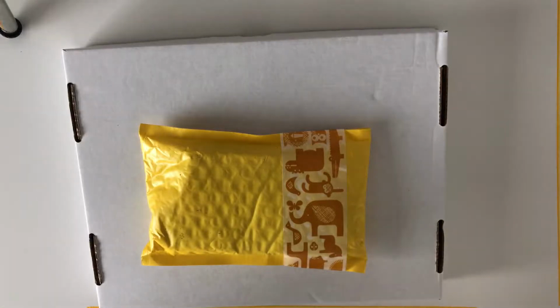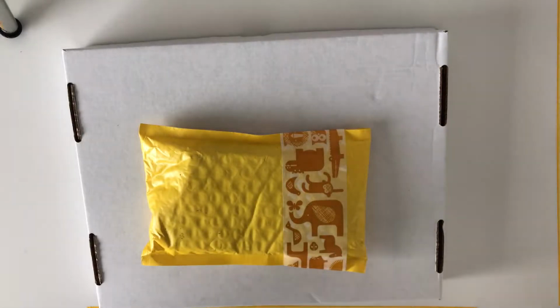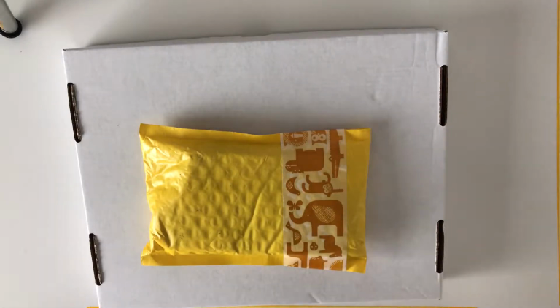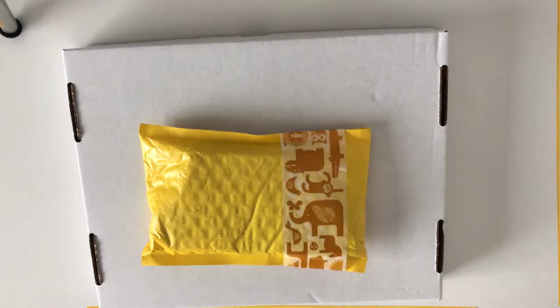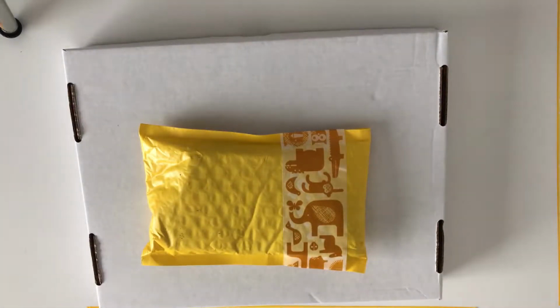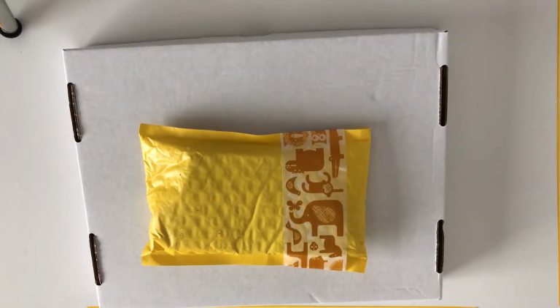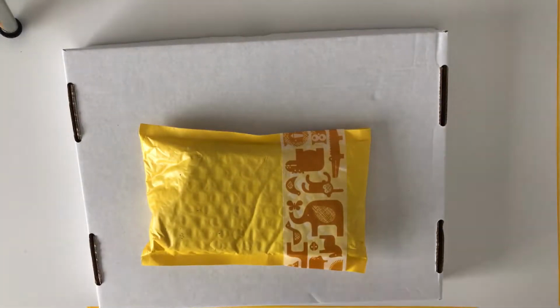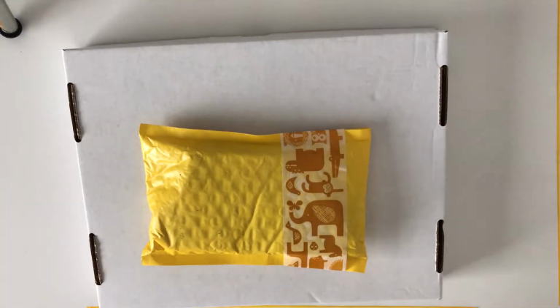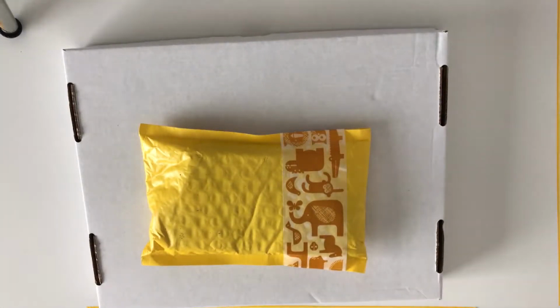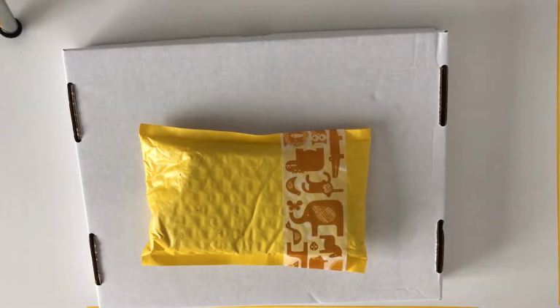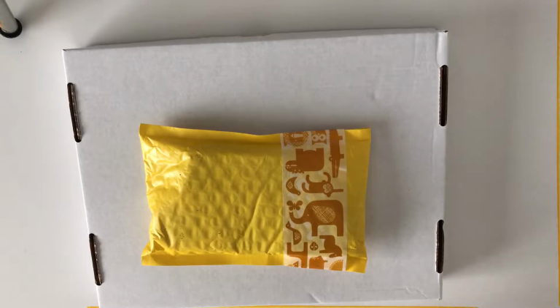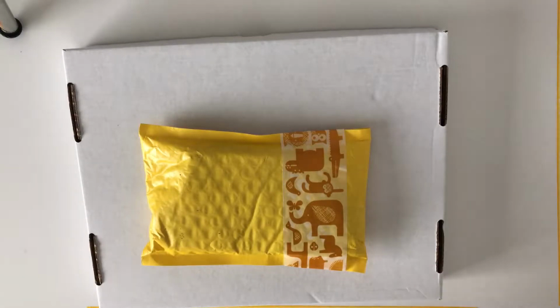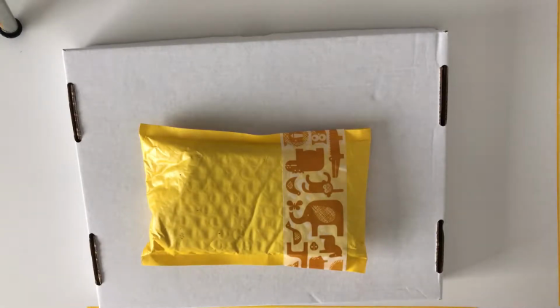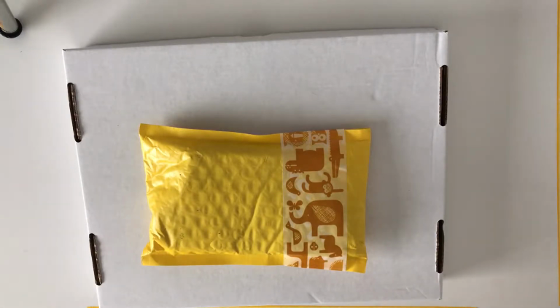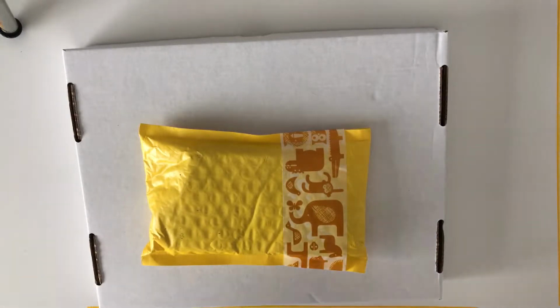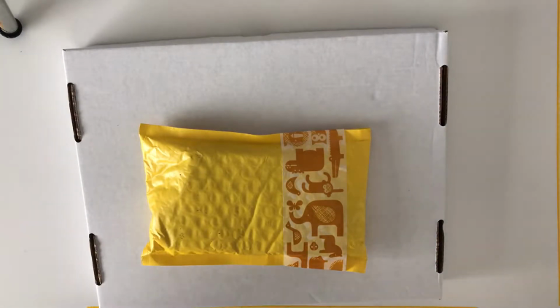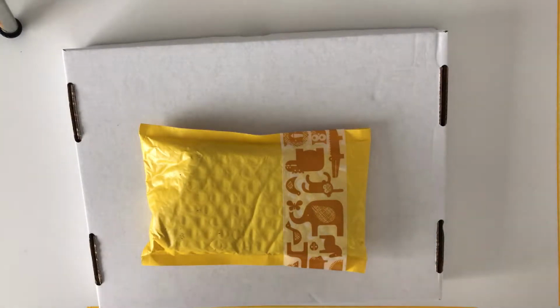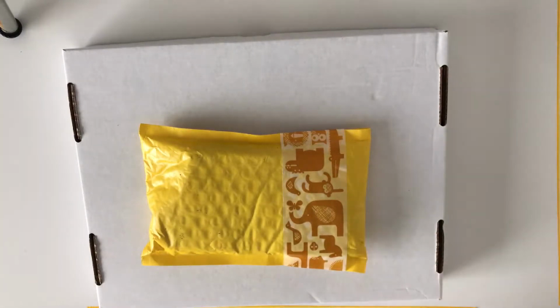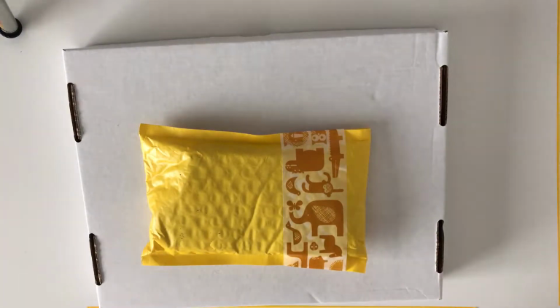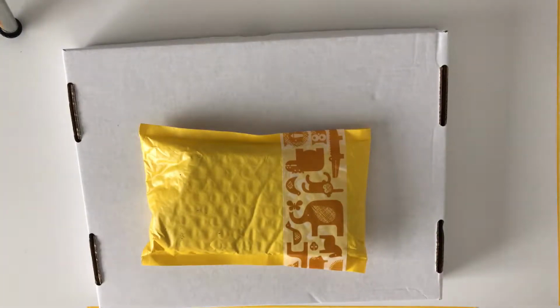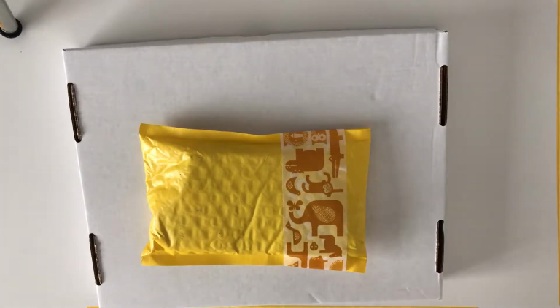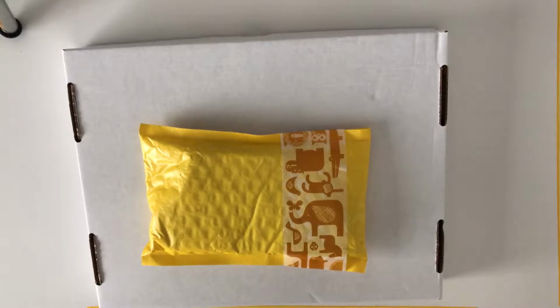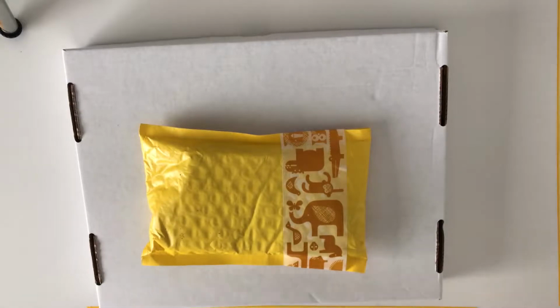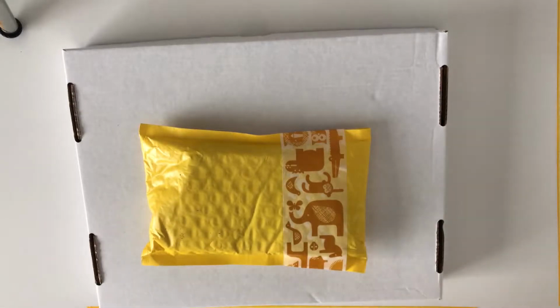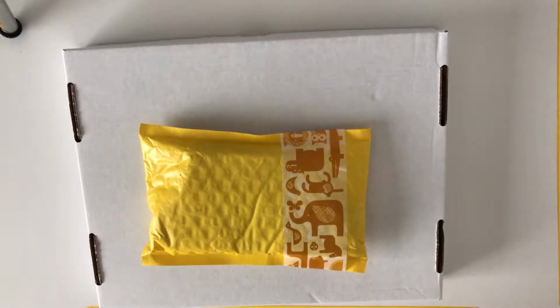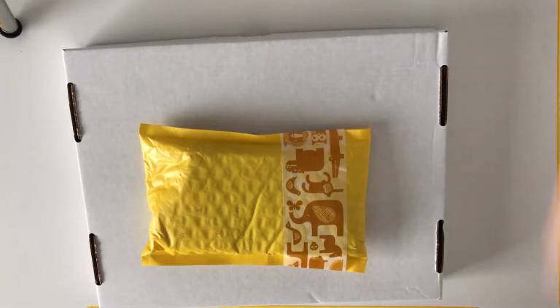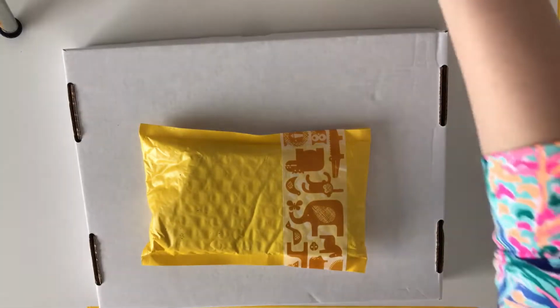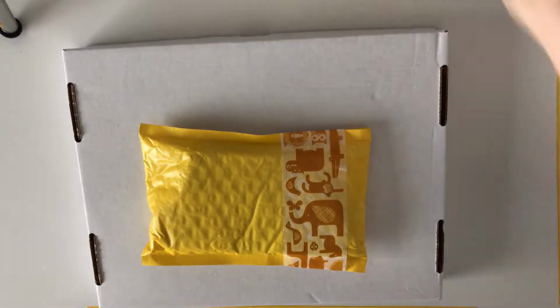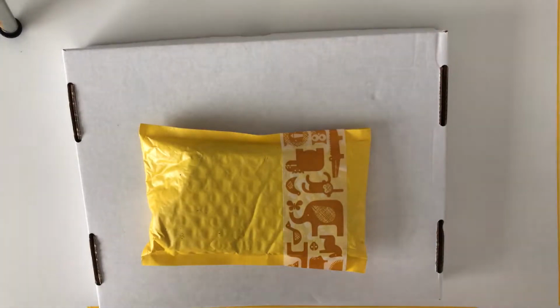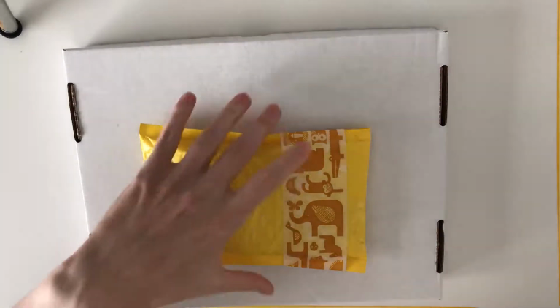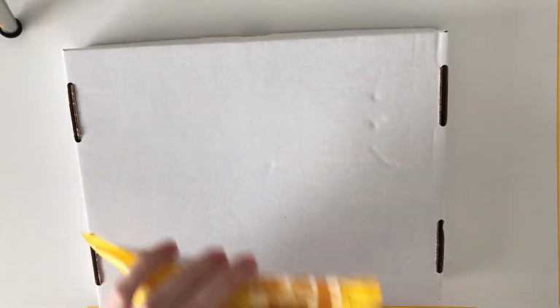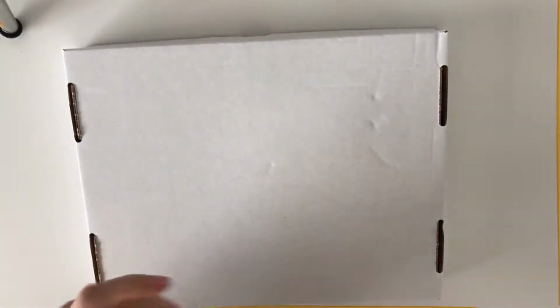Hey everyone, Katherine here, and I wanted to do an unboxing for the navy and blush kit from the 1407 planners. I know a lot of people want this one and I was very lucky to get a kit, so I'm just going to share.